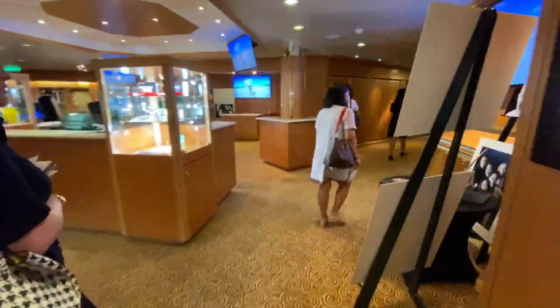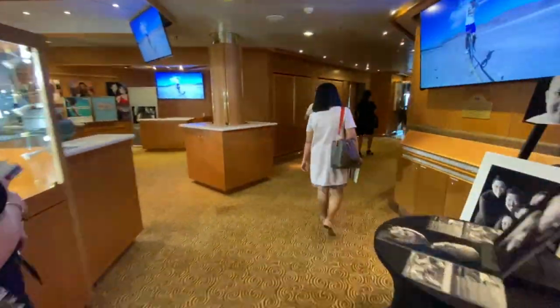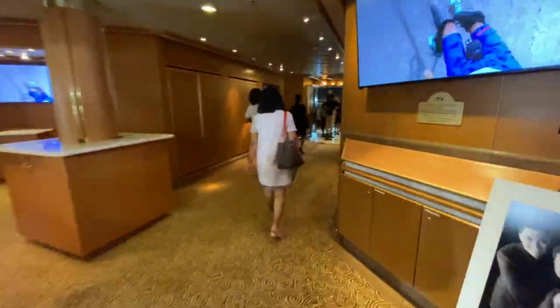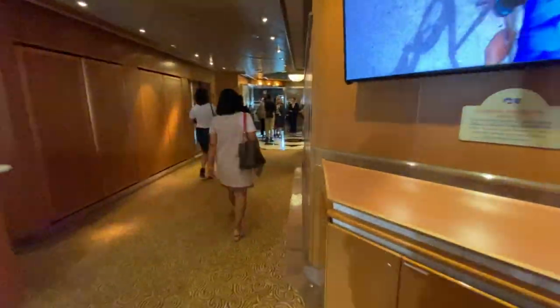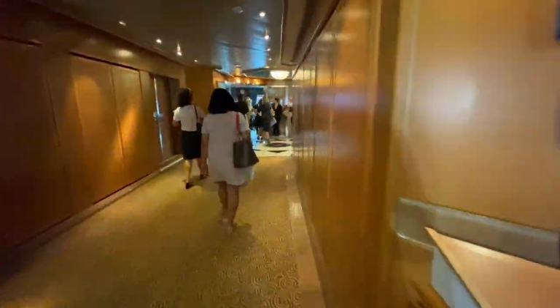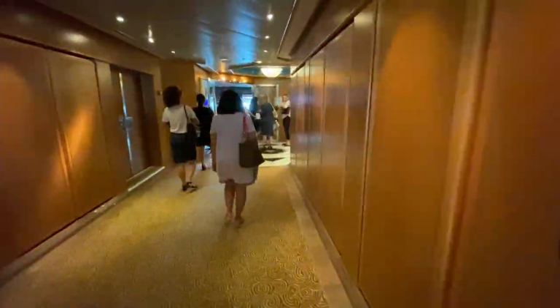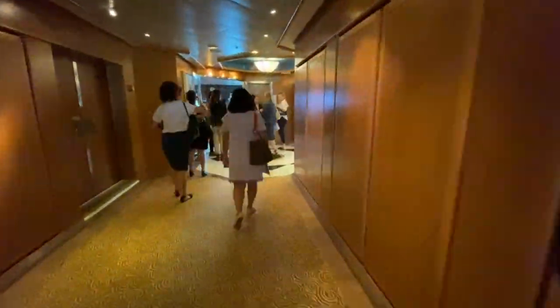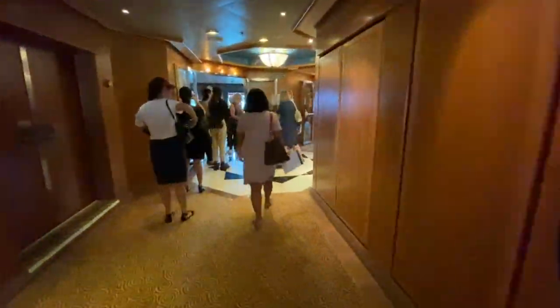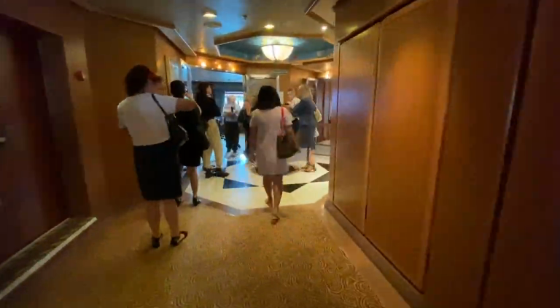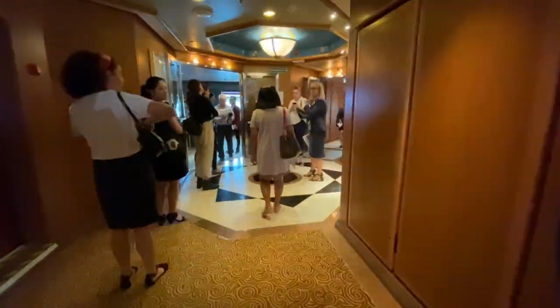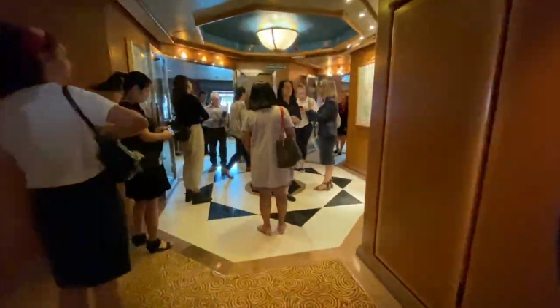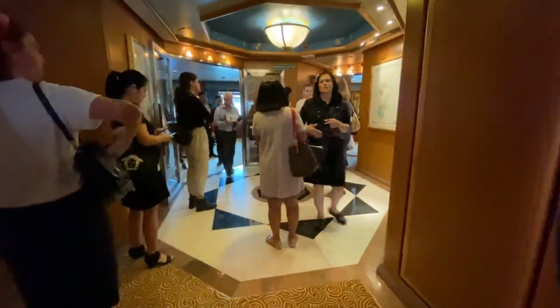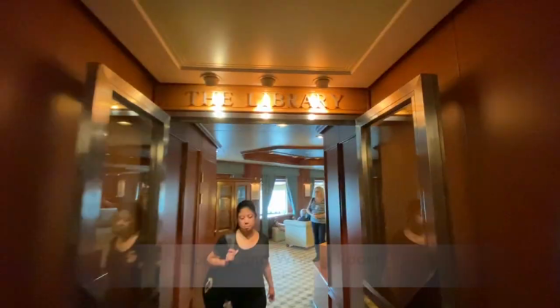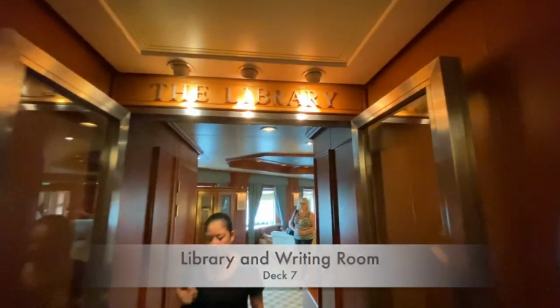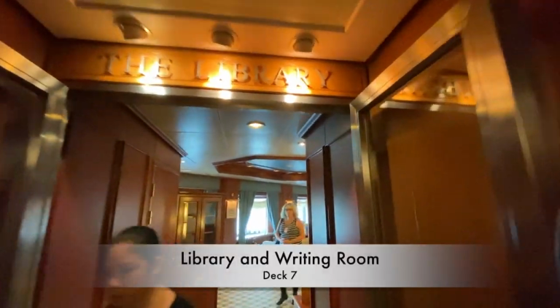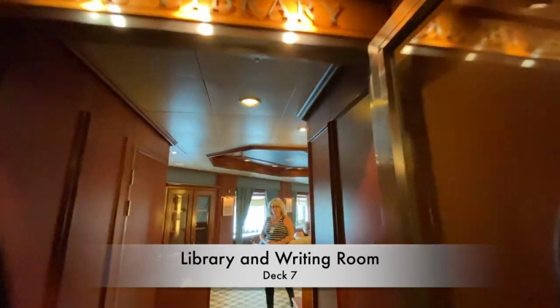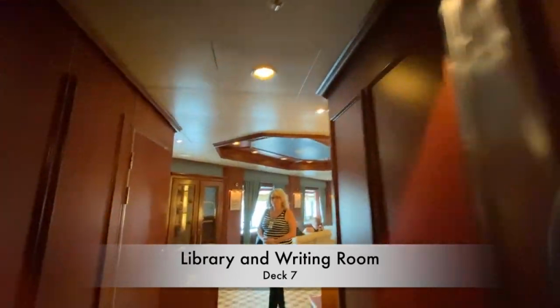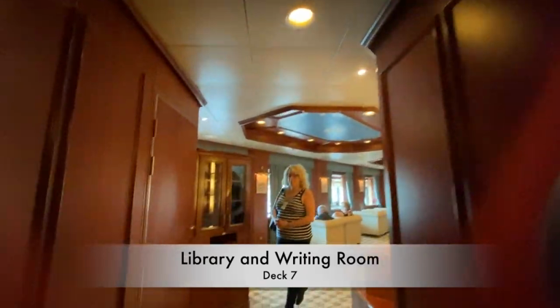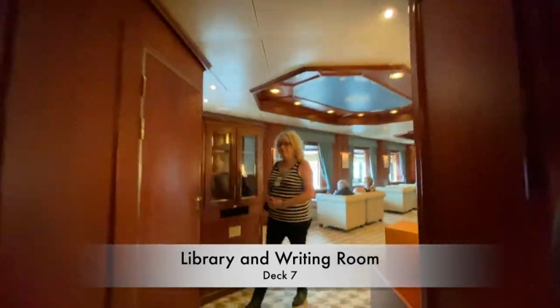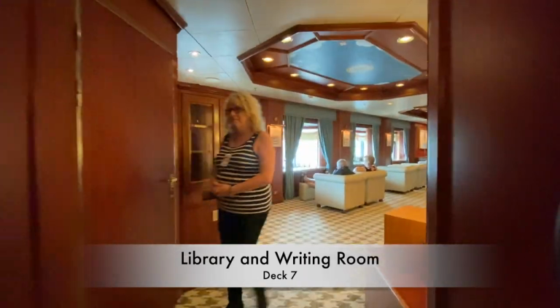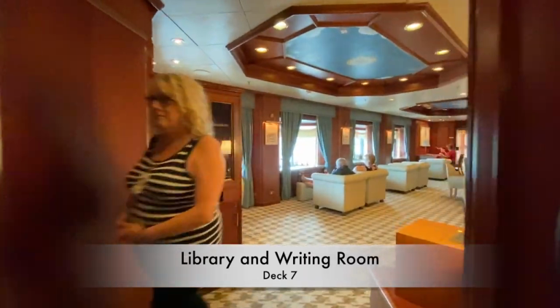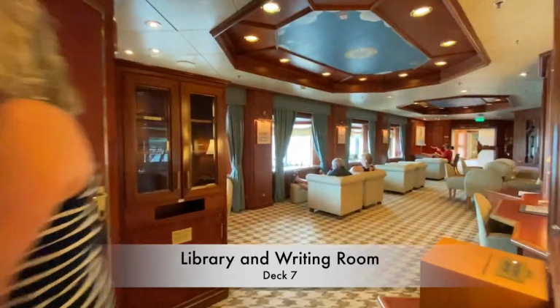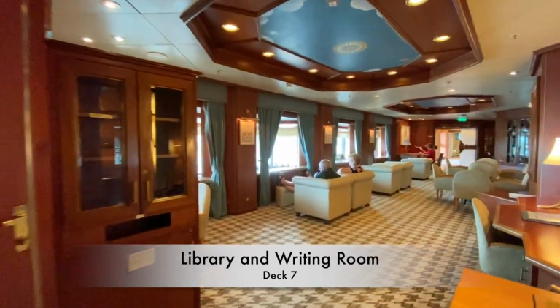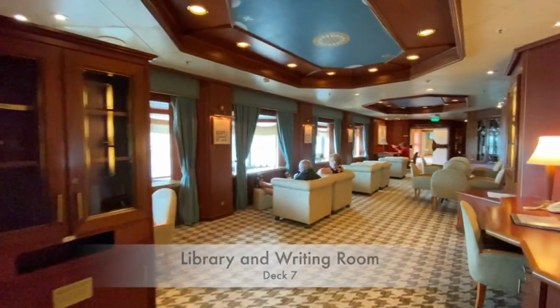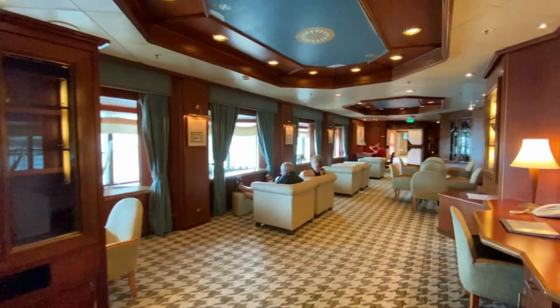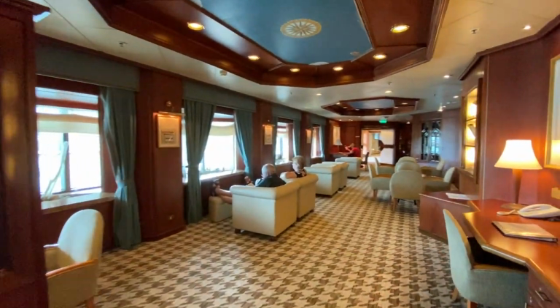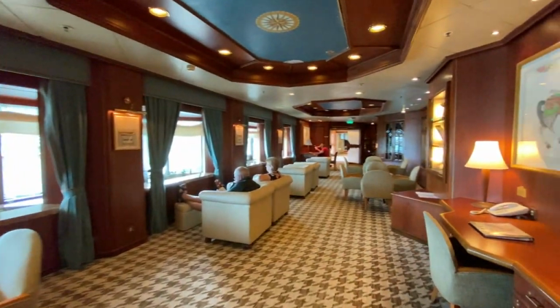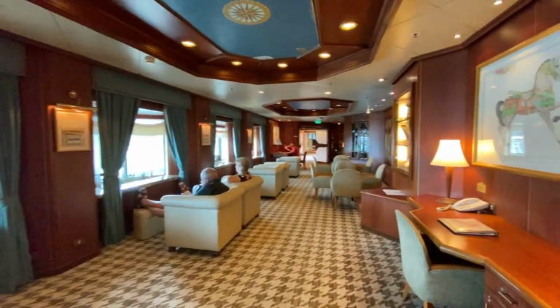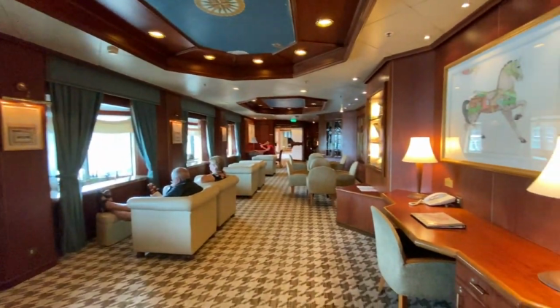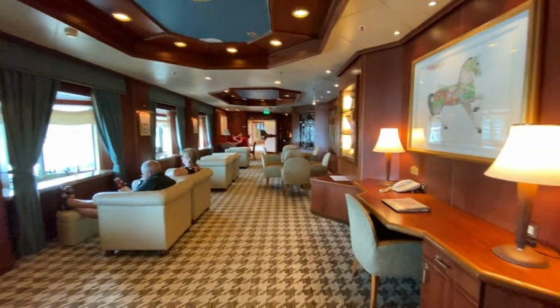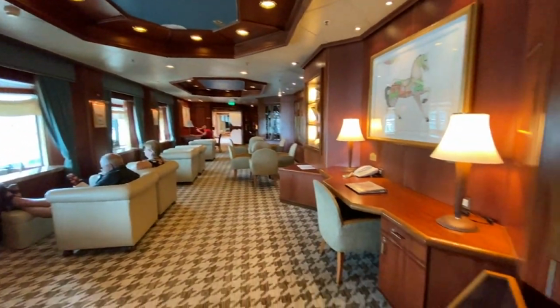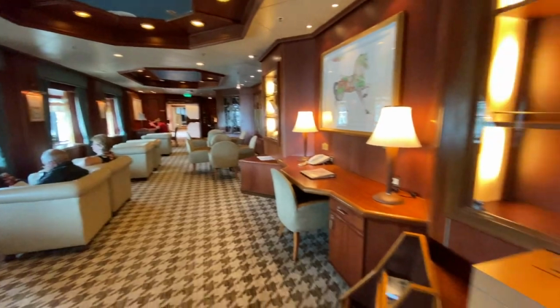Further aft, we'll take a quick glance at the onboard library and internet café. These two inviting spaces offer a quiet area hidden away from the main hustle and bustle onboard.